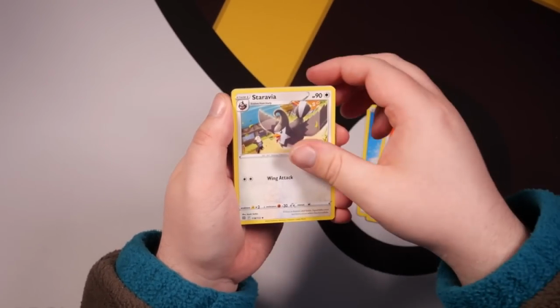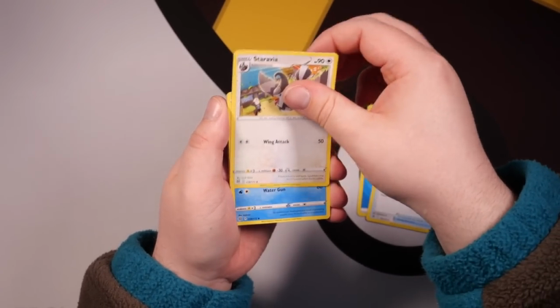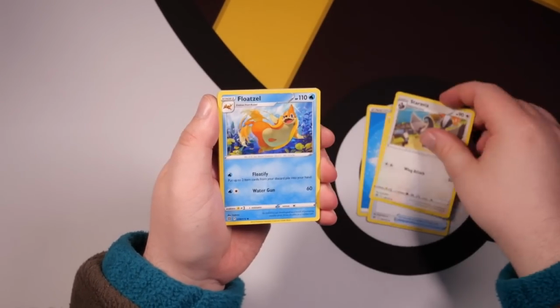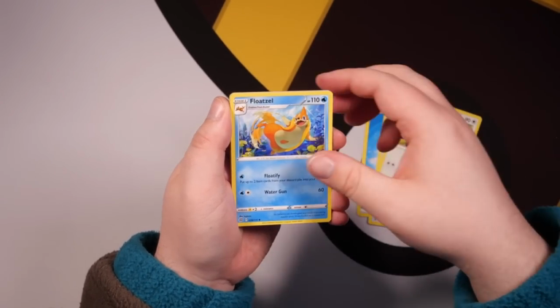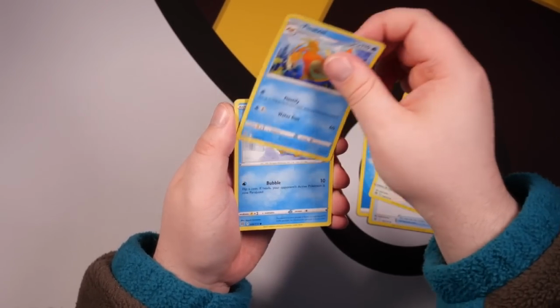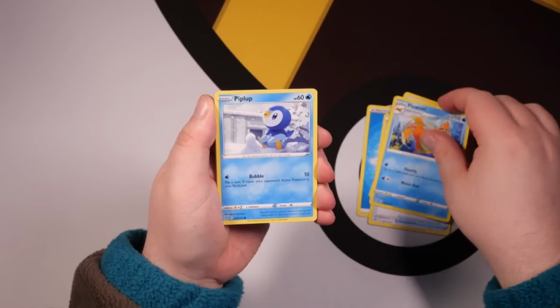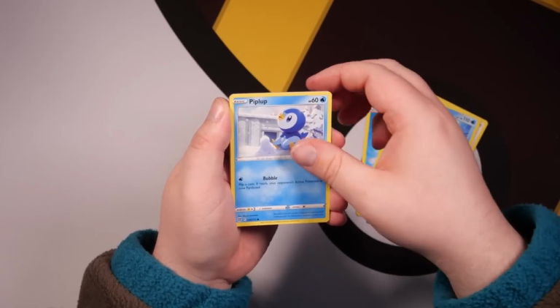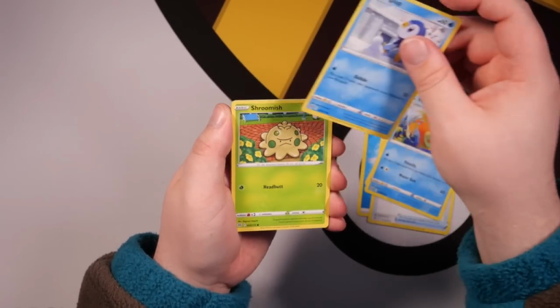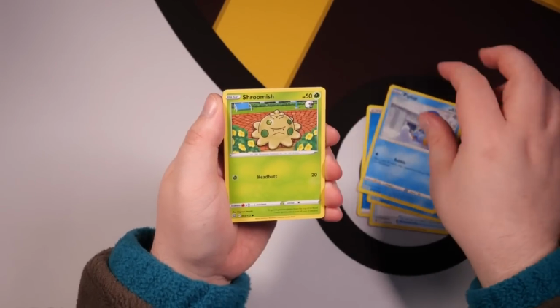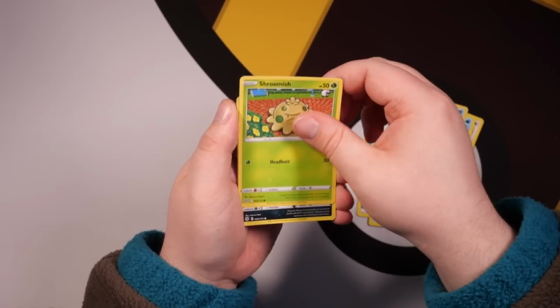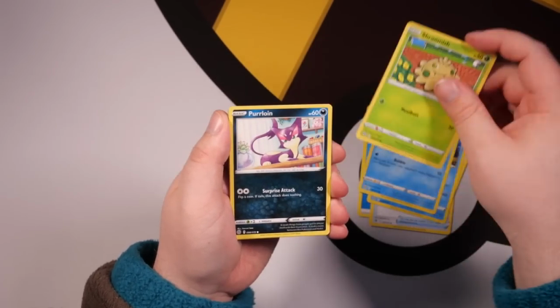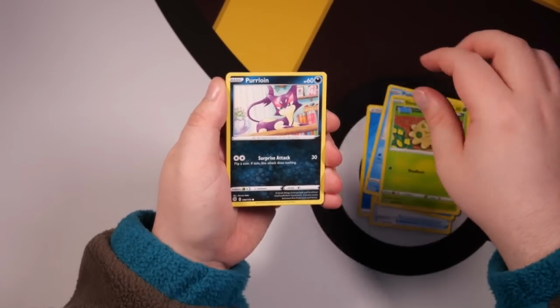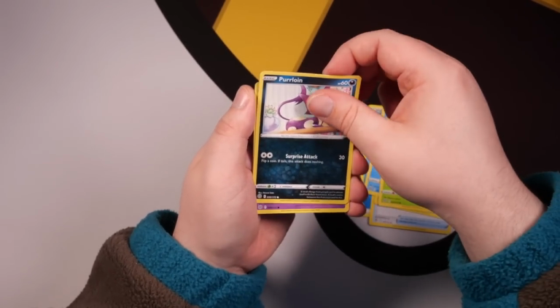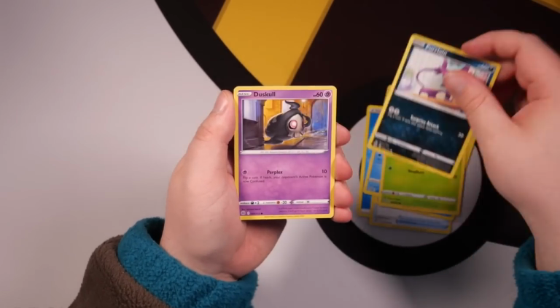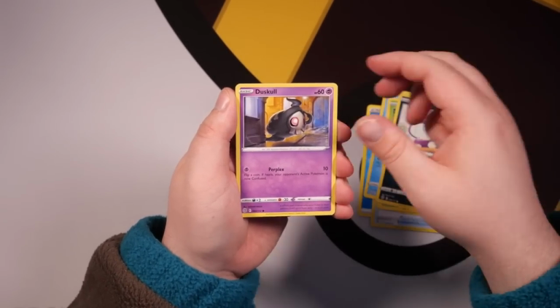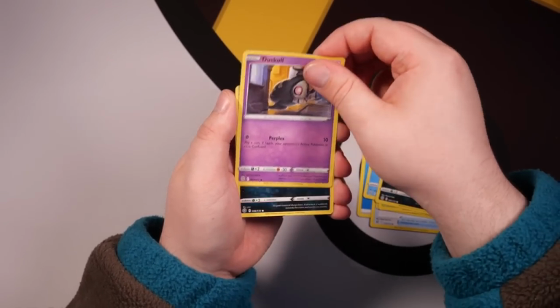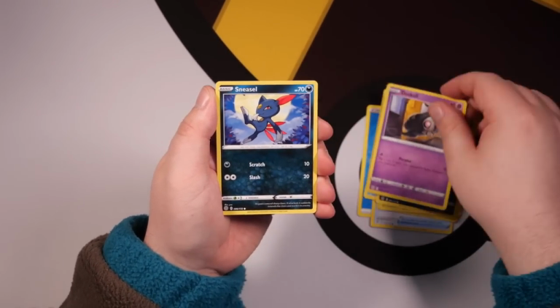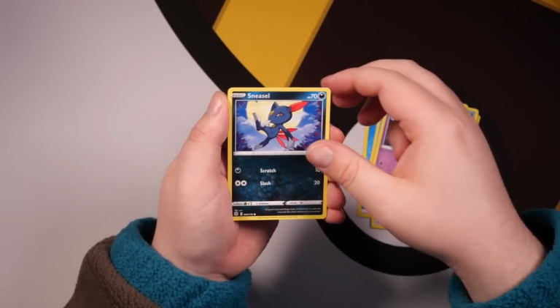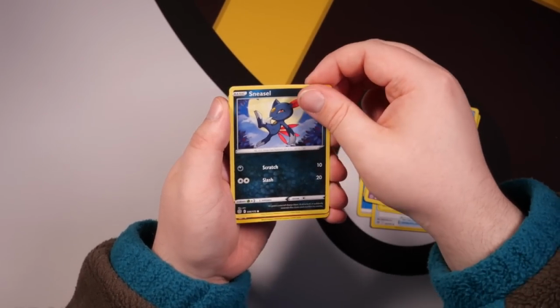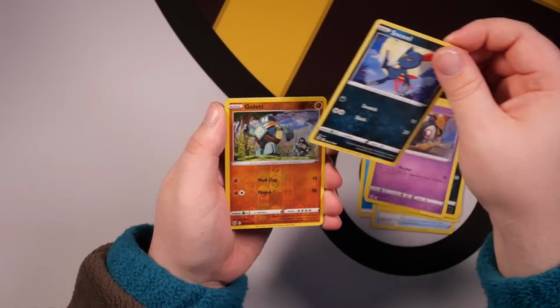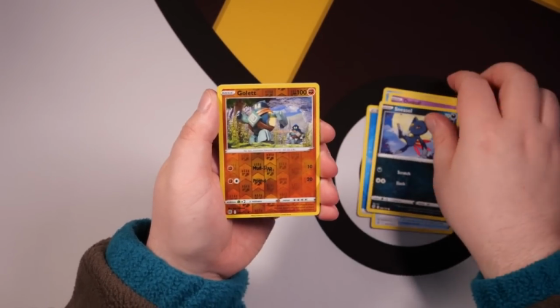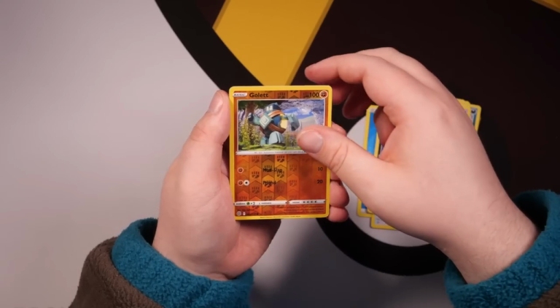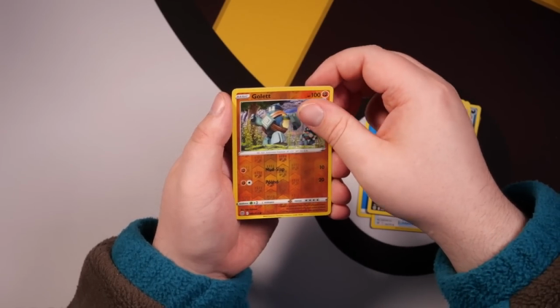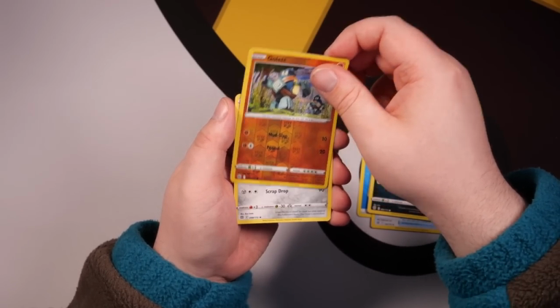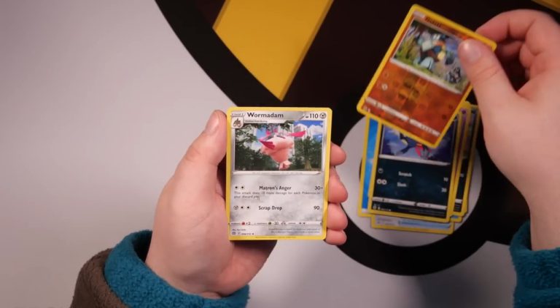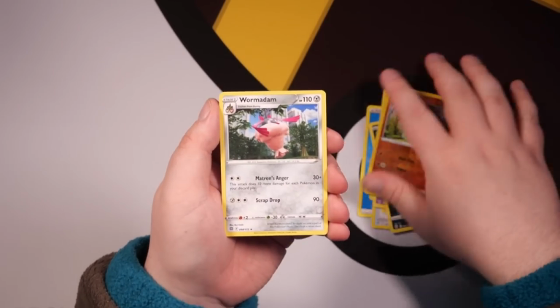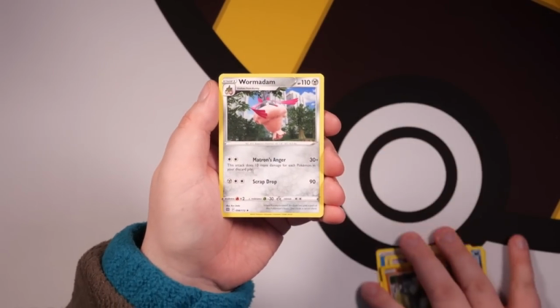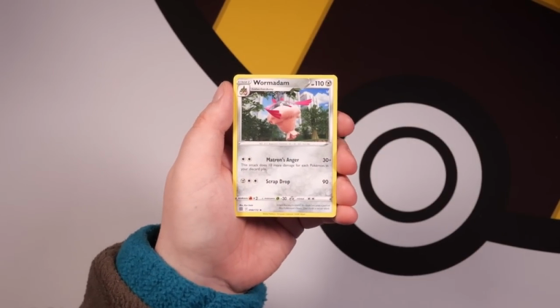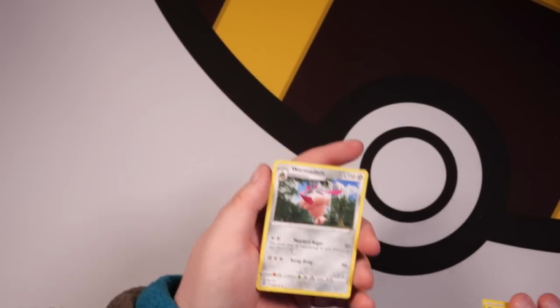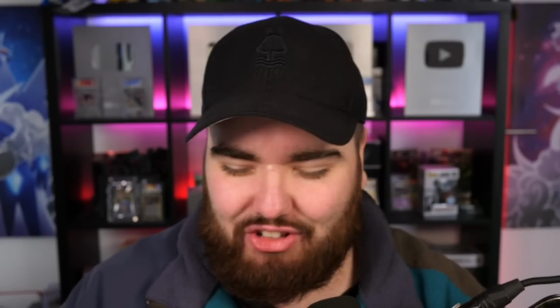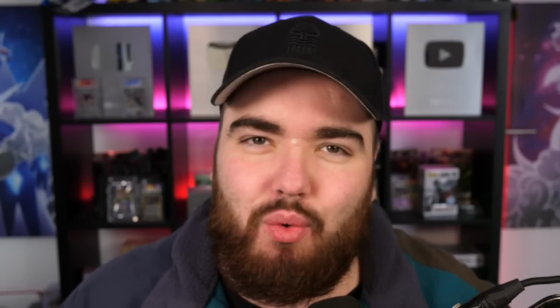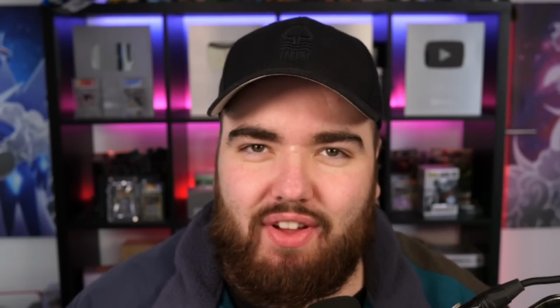We've got Staravia, Floatzel, Piplup, Shroomish, Purloin, Duskull, Sneasel, Gallade Reverse, and a Wormadam Rare. Okay, it's already worse. Next up, our second pack of Brilliant Stars — we have a Metal Energy, Ace Roller, Premonition, Morgrem, Friends in Galar, Purloin, Milcery, Shinx doing a wink, Impidimp, Gallade, a Reverse for a Karrablast, and a Mimic UV.